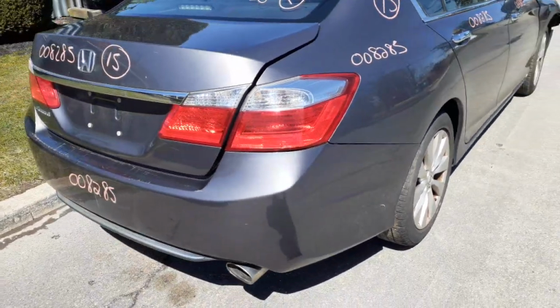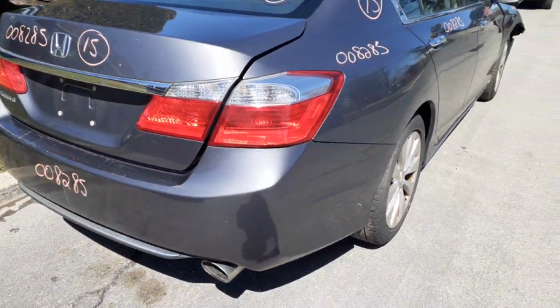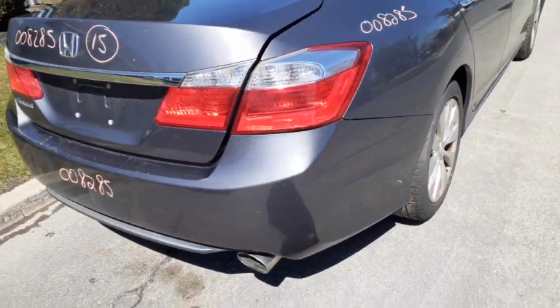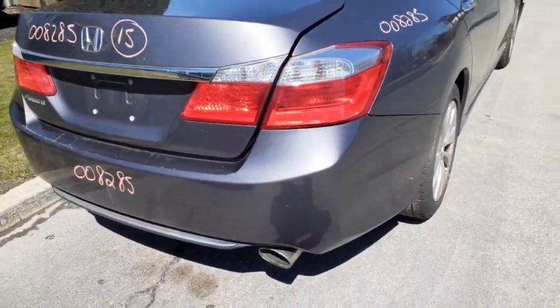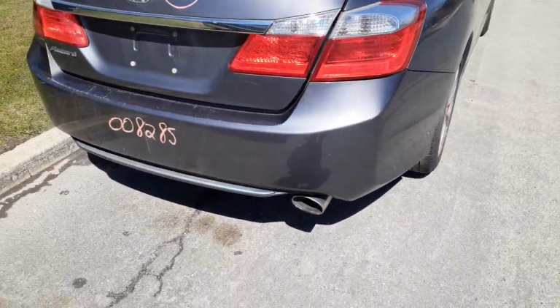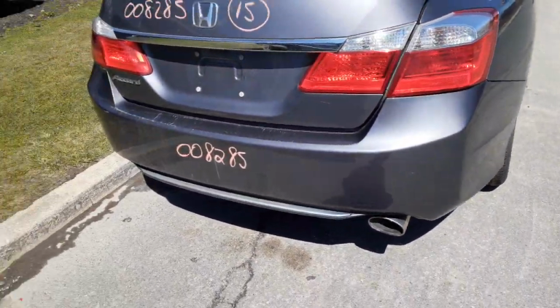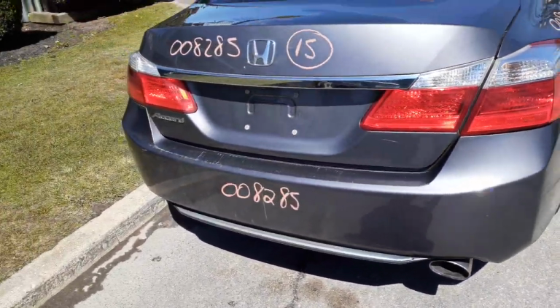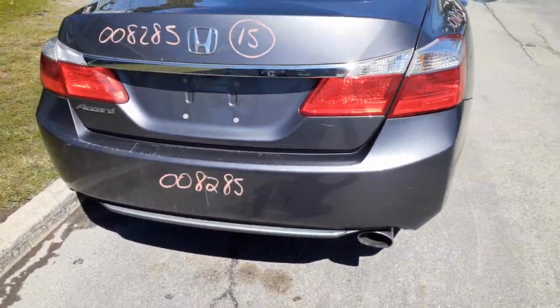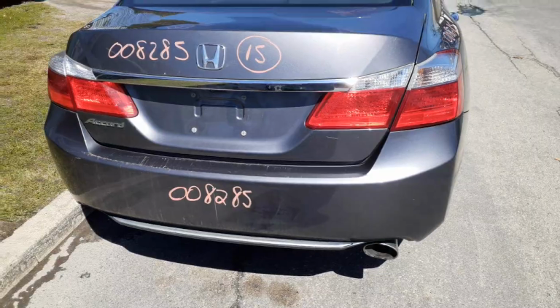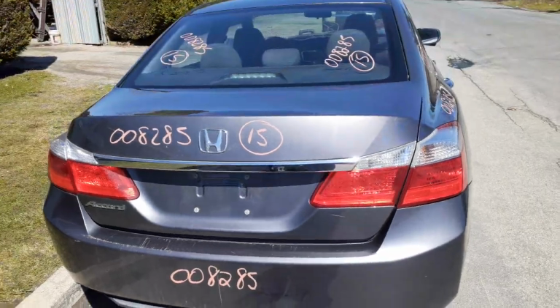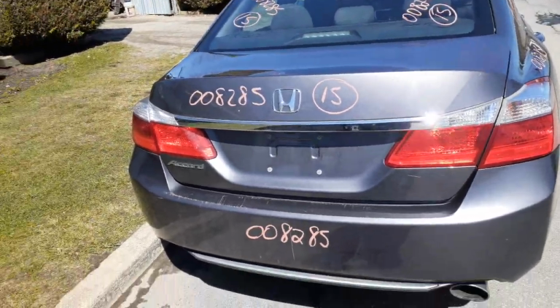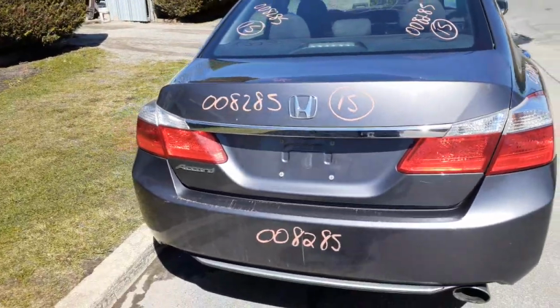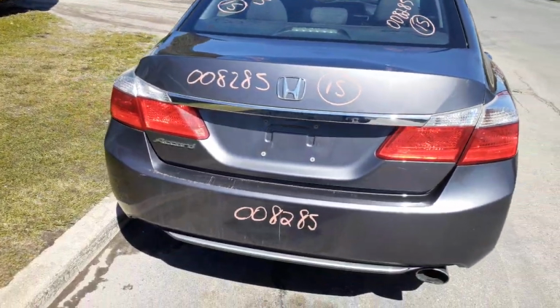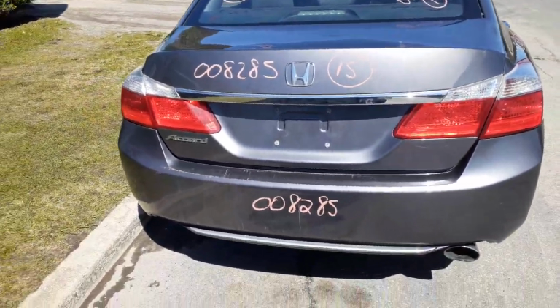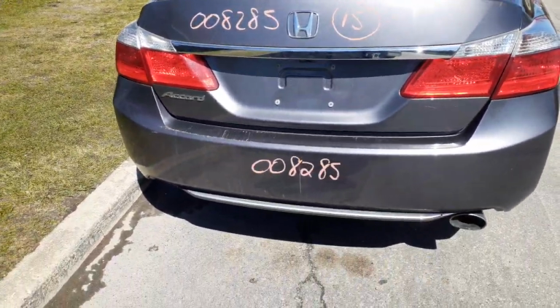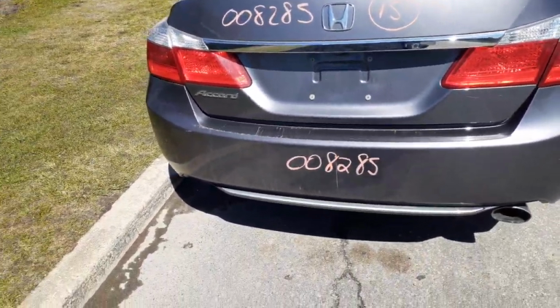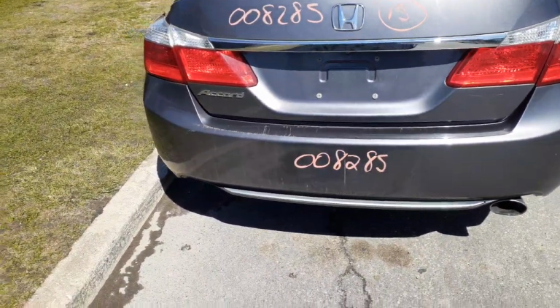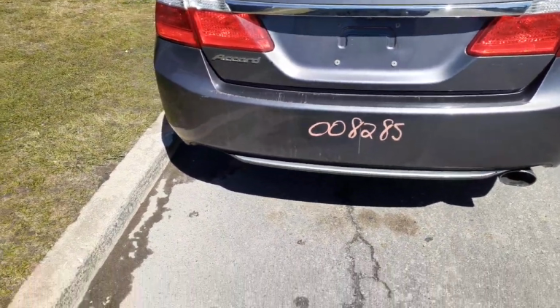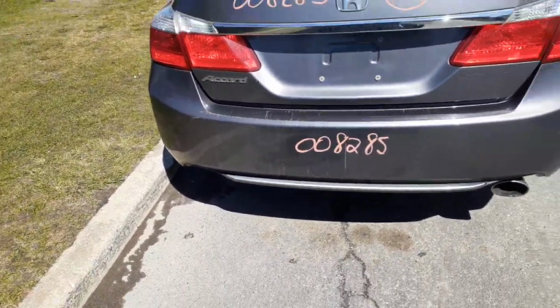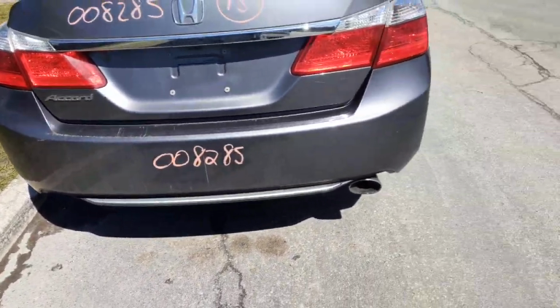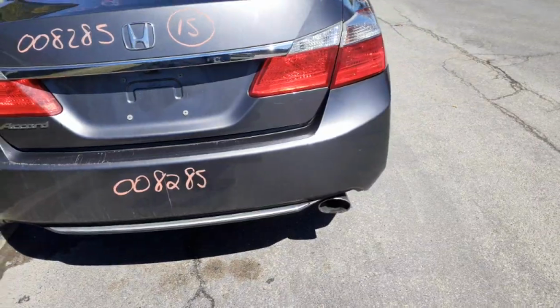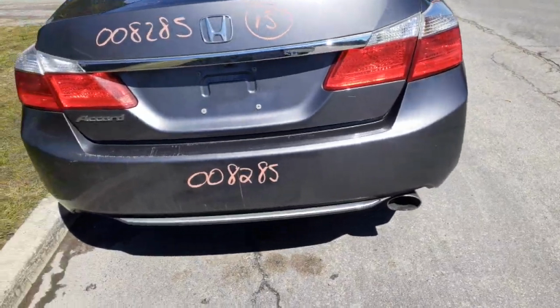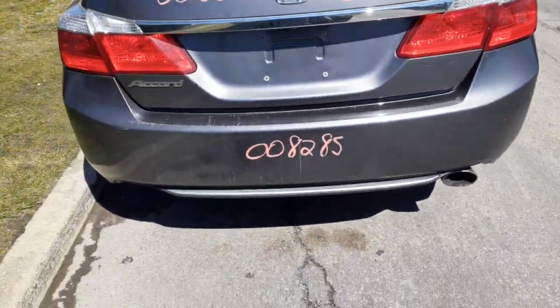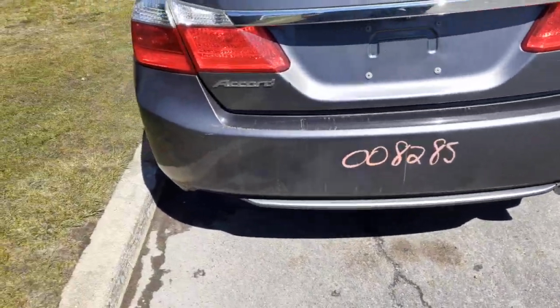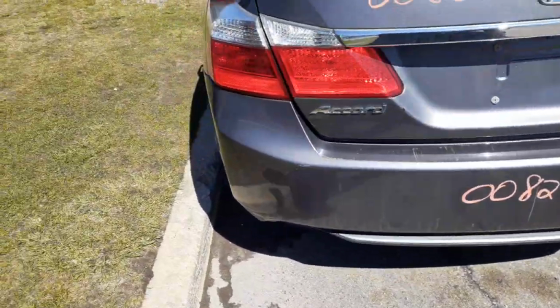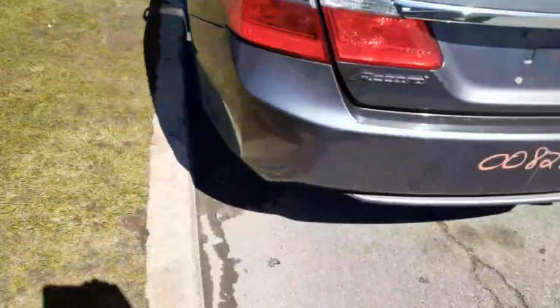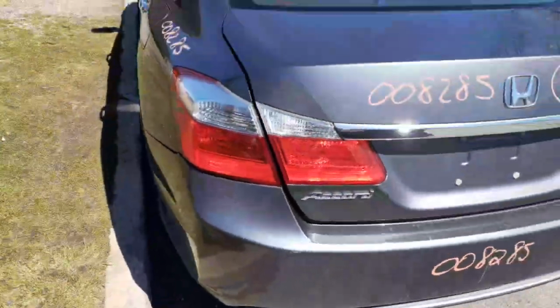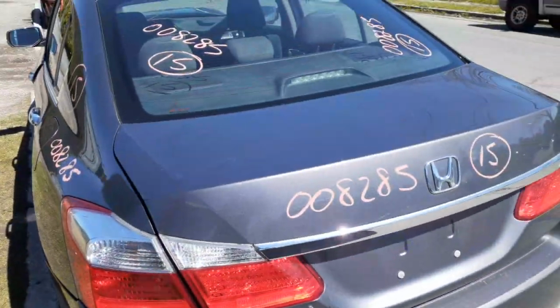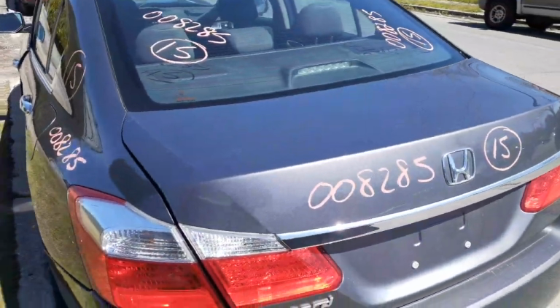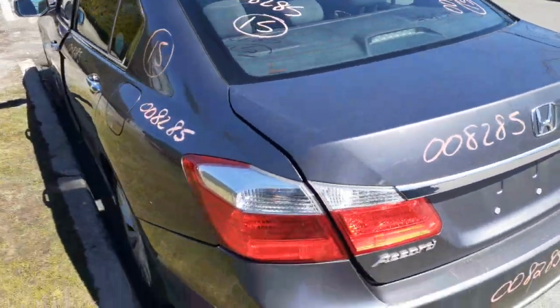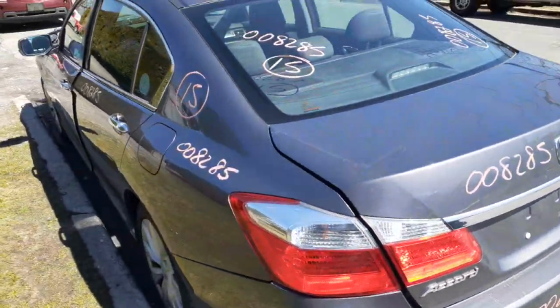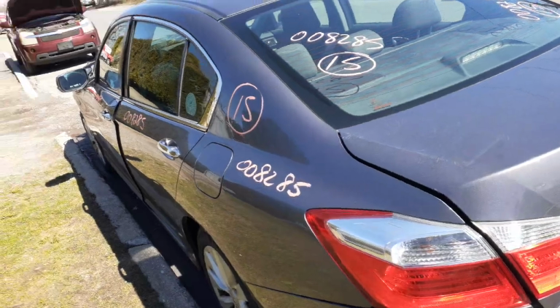There's your right rear tail light. There's your deck — you got a couple of scratches, but the deck lid's in good shape with the lights and the camera. There's your rear bumper, got a couple of scratches — nothing bad, definitely usable. Third brake light.